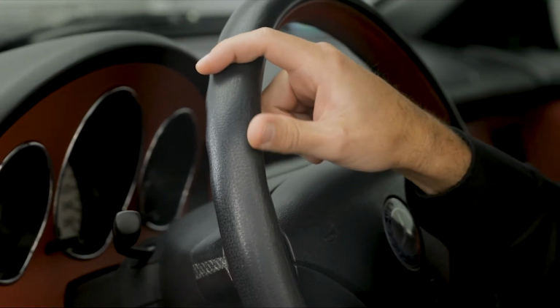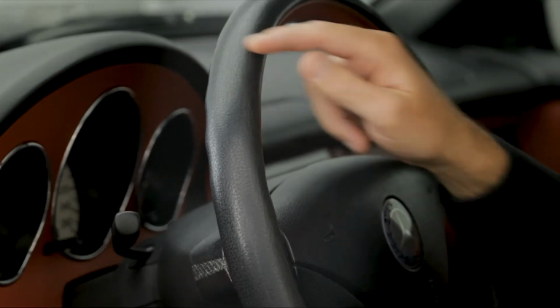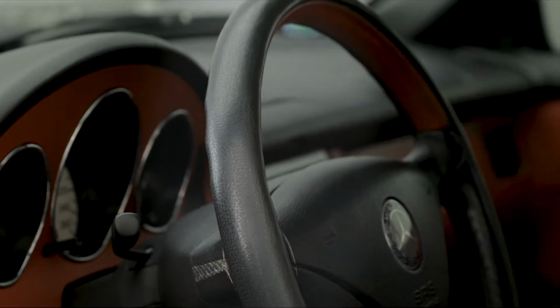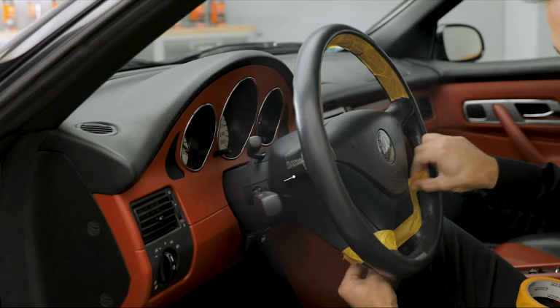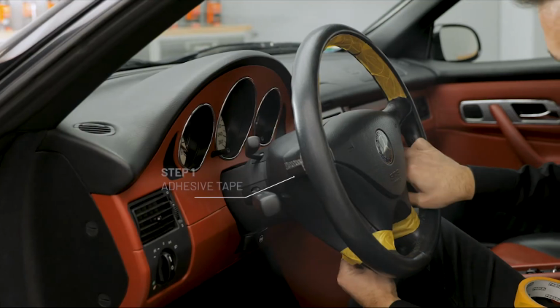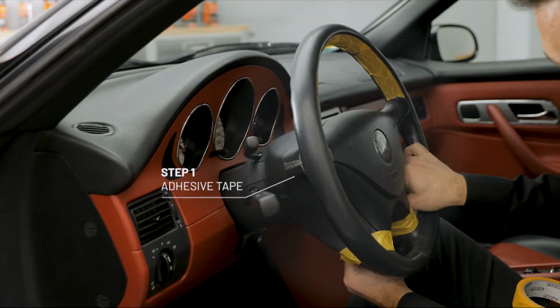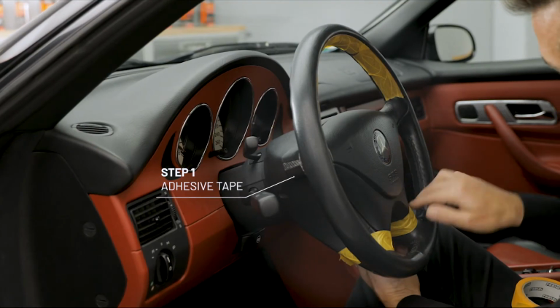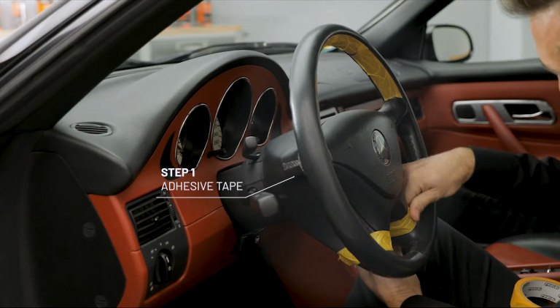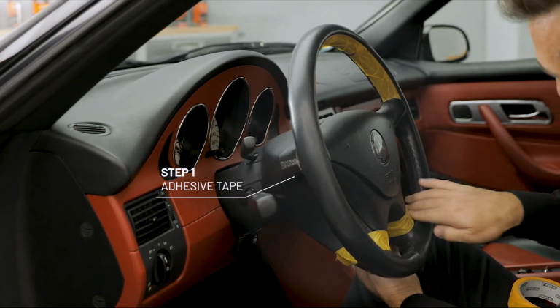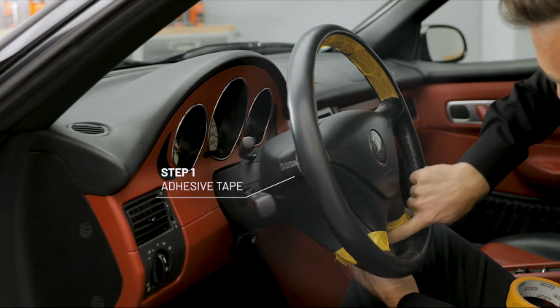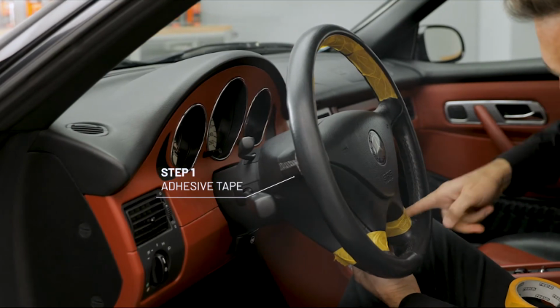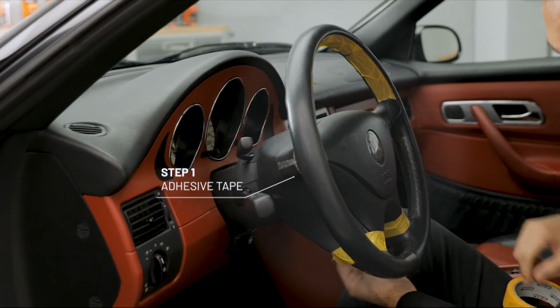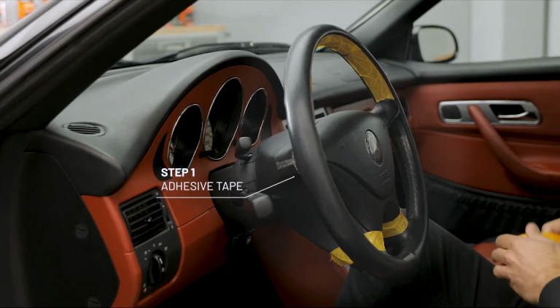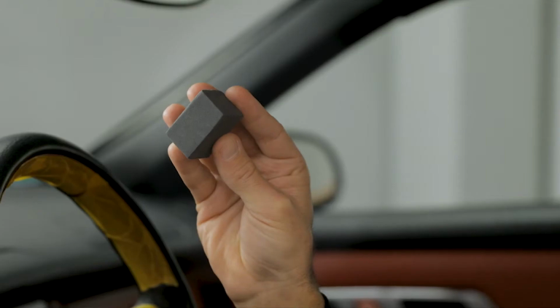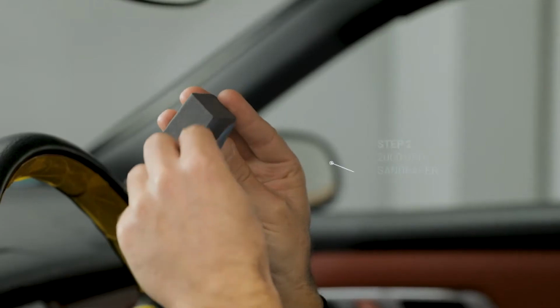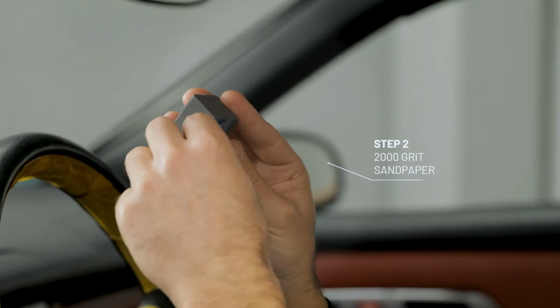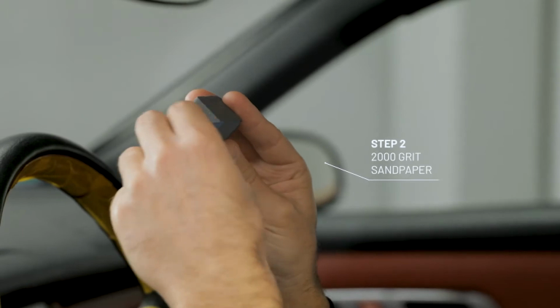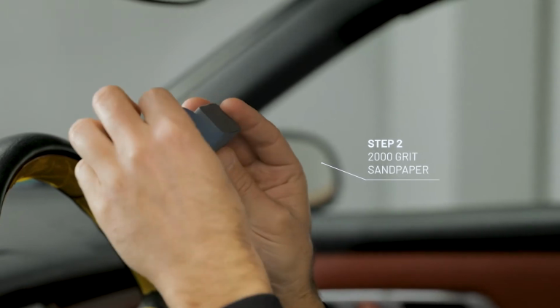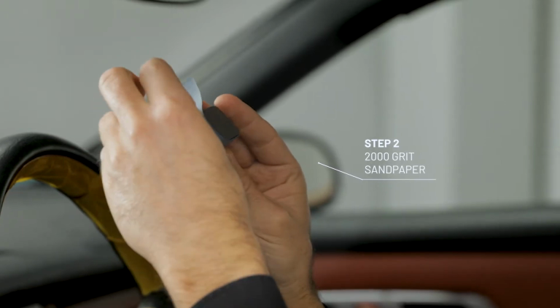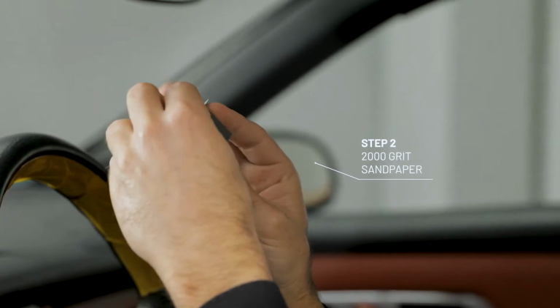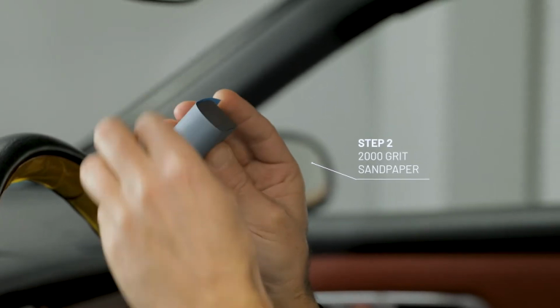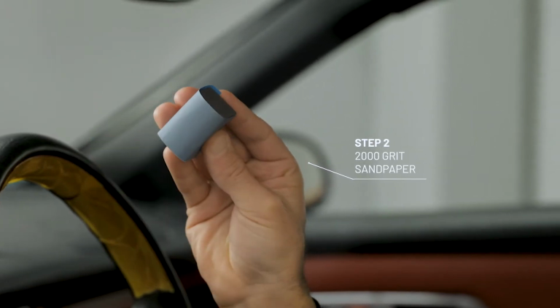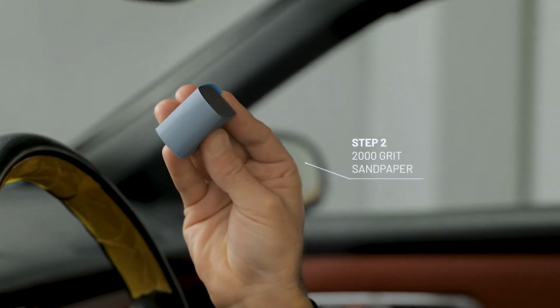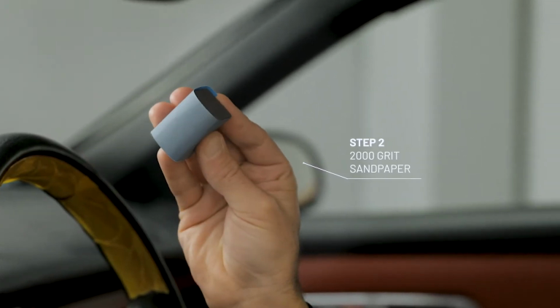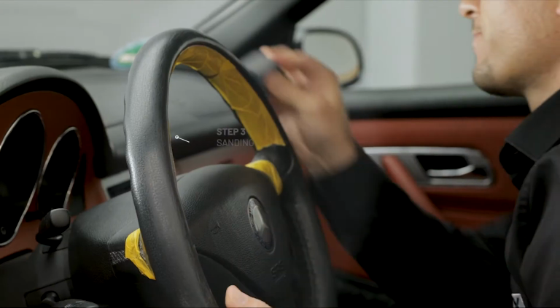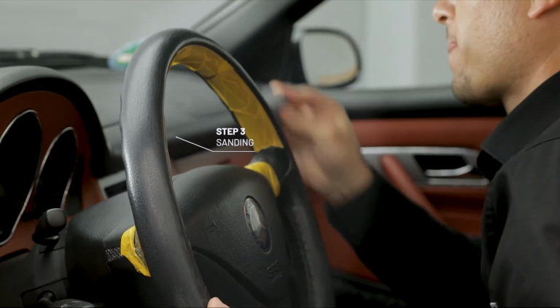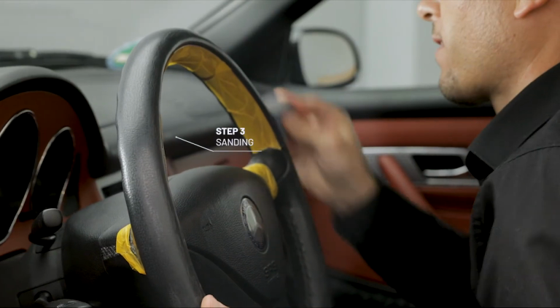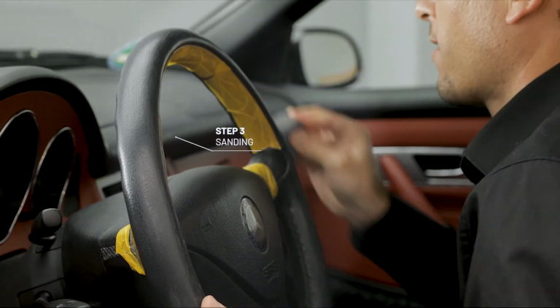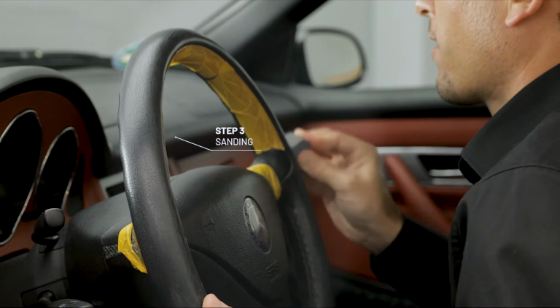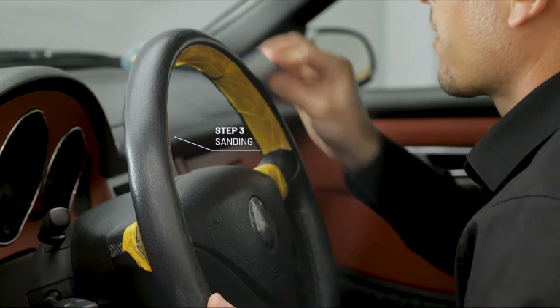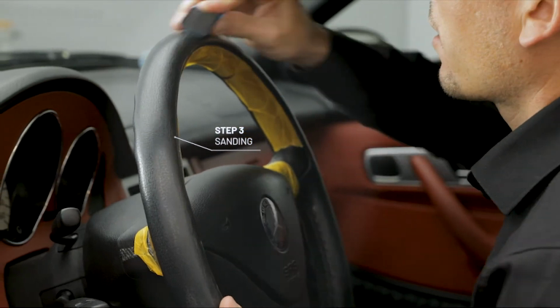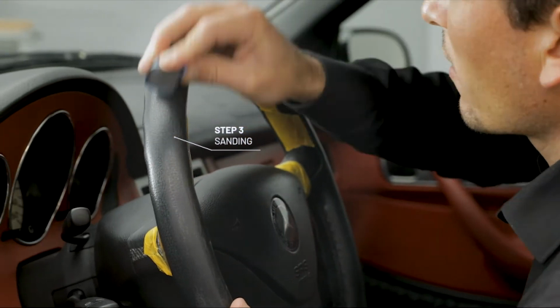Let's go. To begin with, apply adhesive tape around the damaged area to avoid marks on the adjacent areas. Now wrap the sanding block with the 2000 grit sandpaper. Gently and carefully sand the affected area.